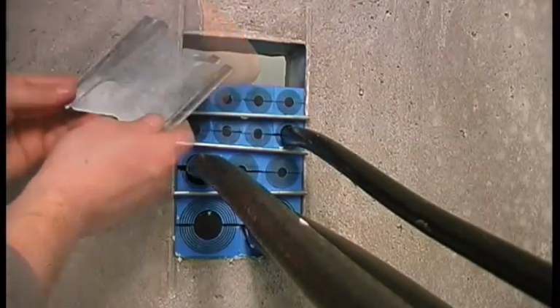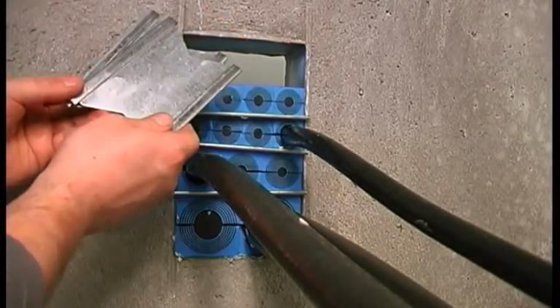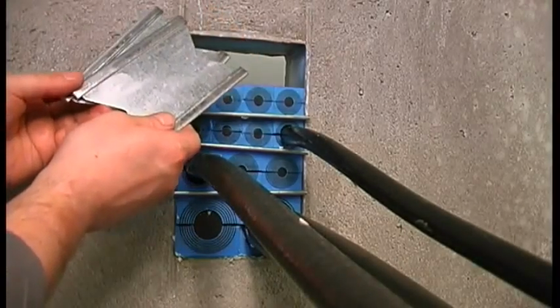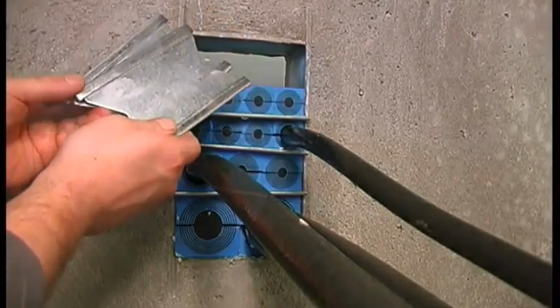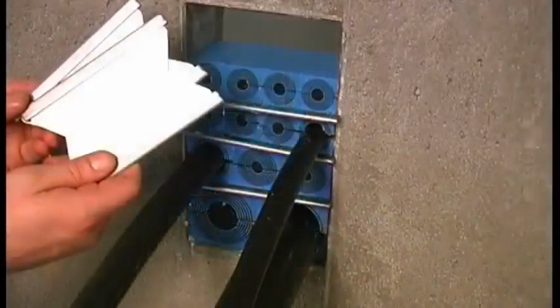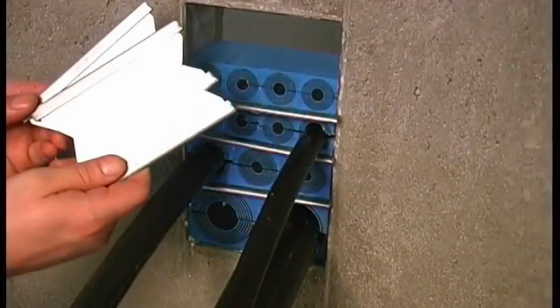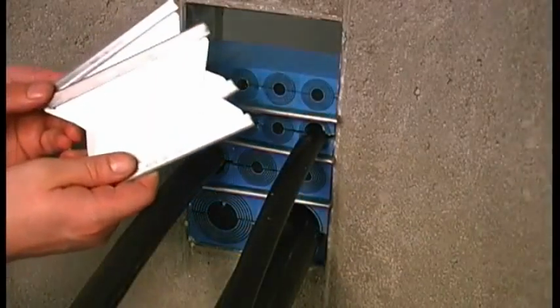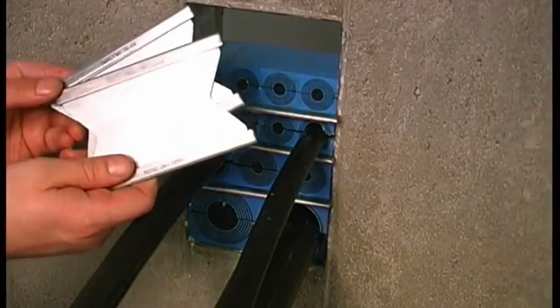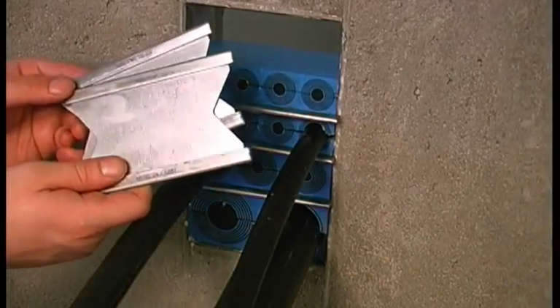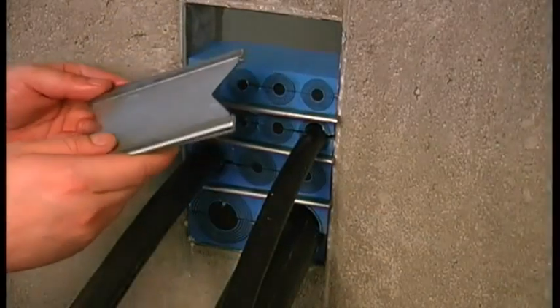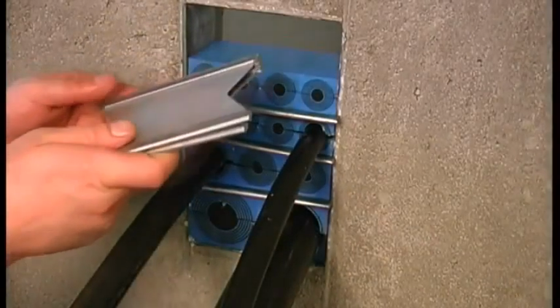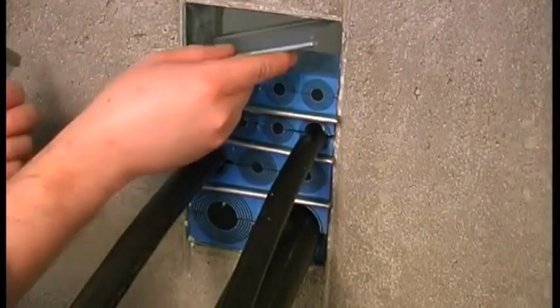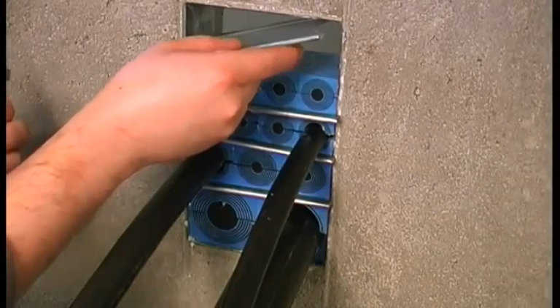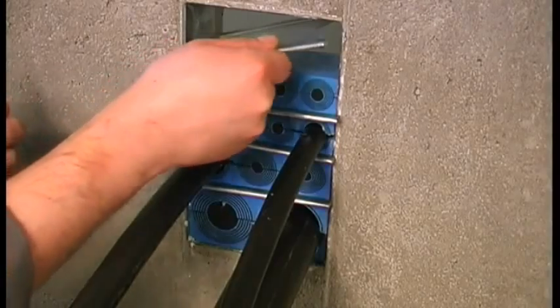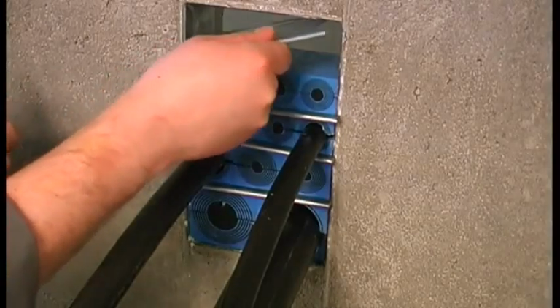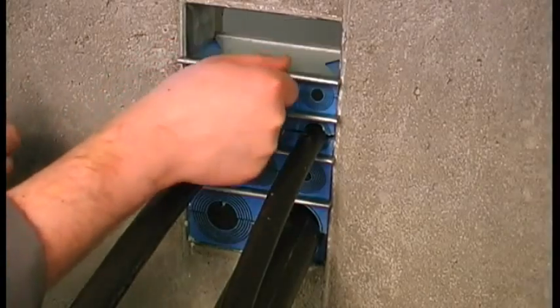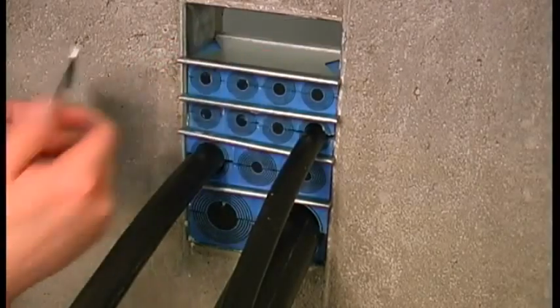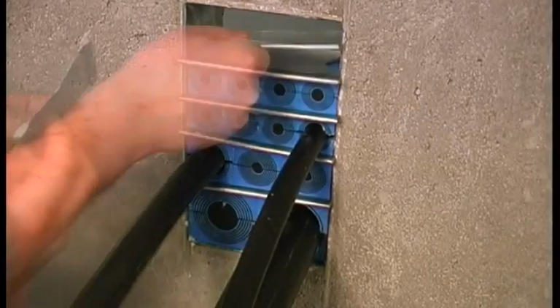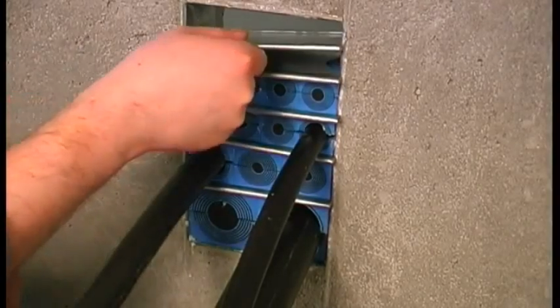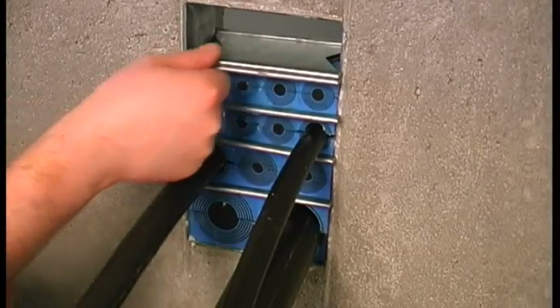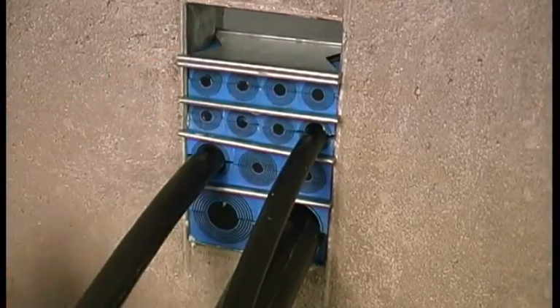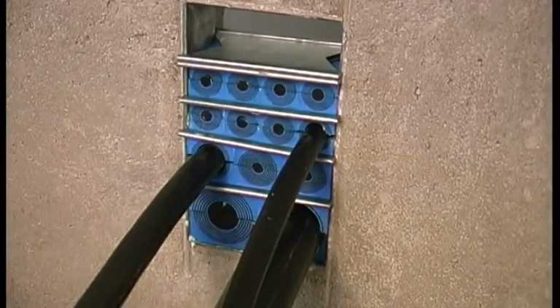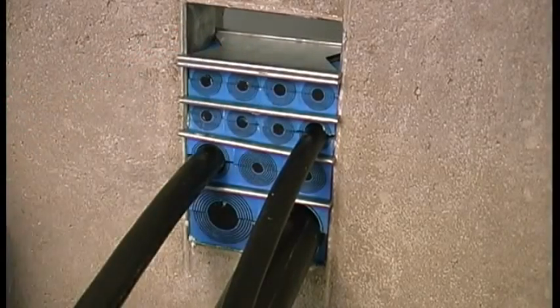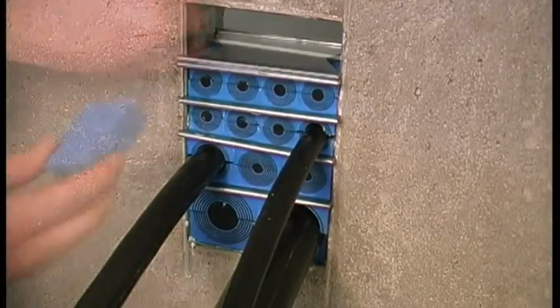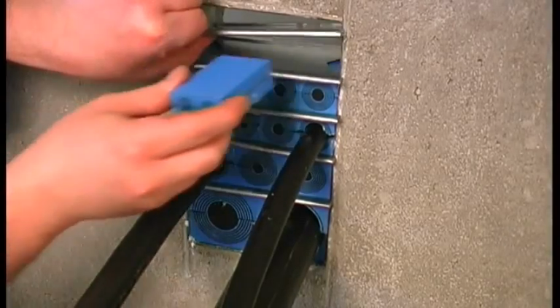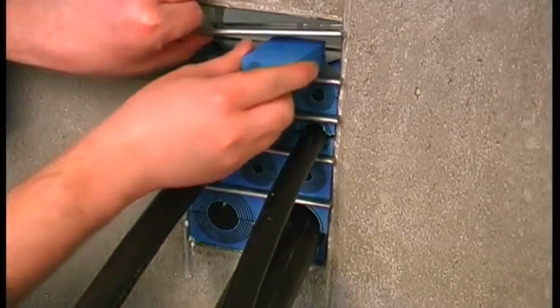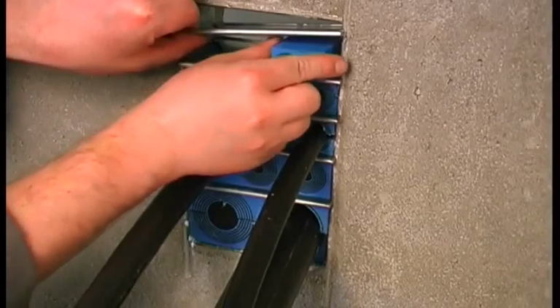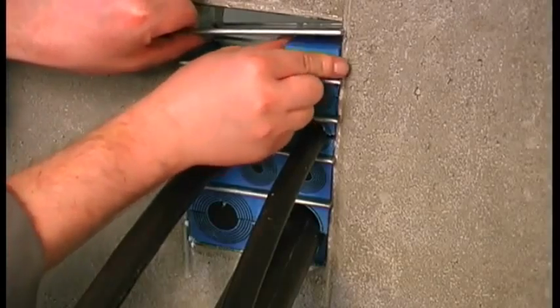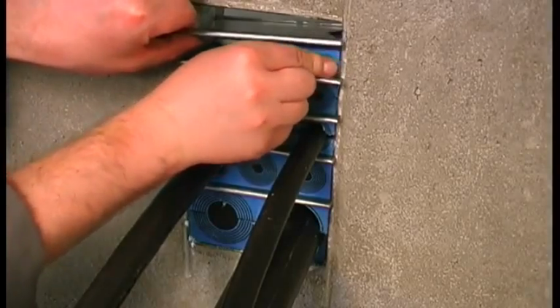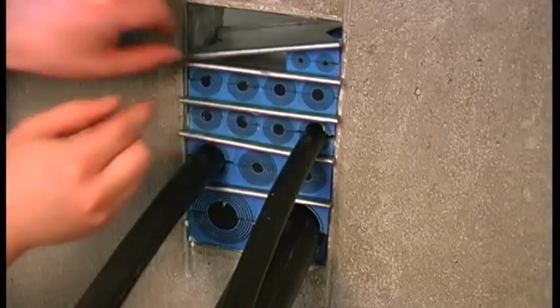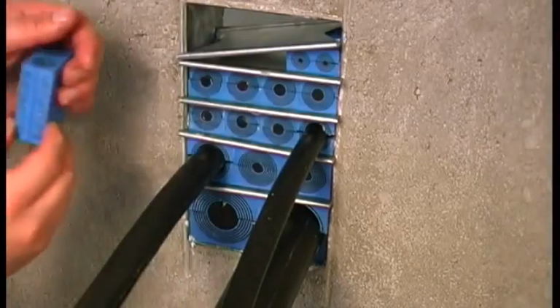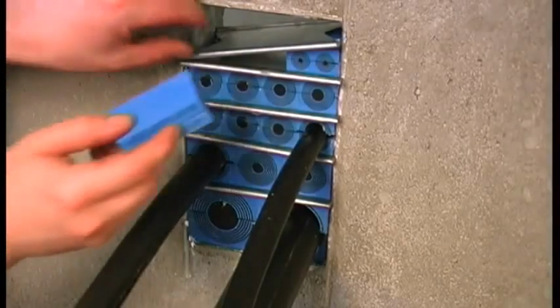Before installing the final row of modules, it is necessary to insert the two remaining stay plates. Install the final row of modules between the stay plates.